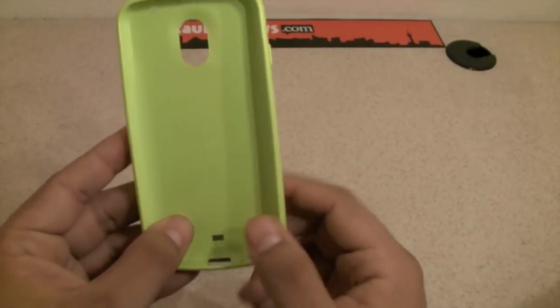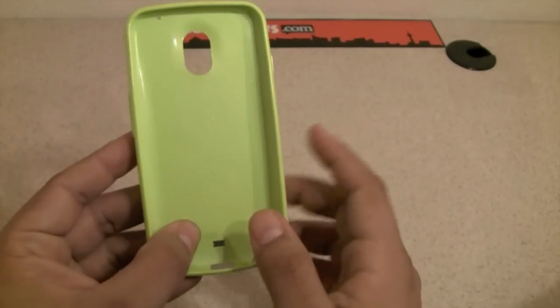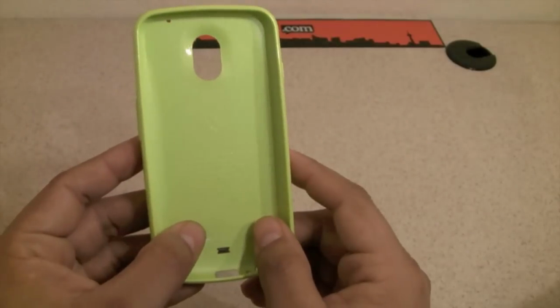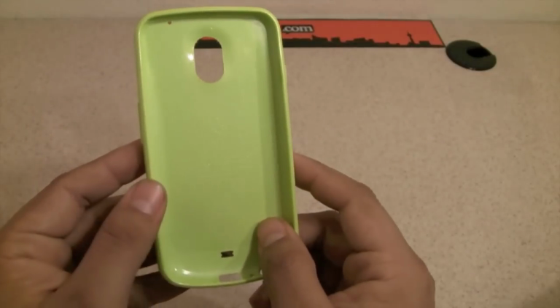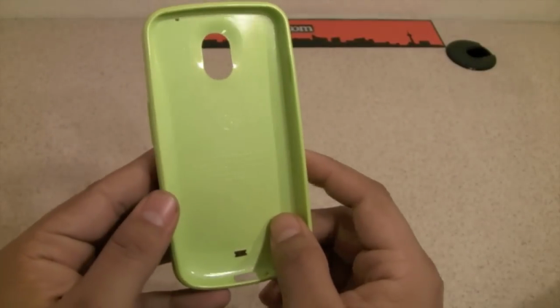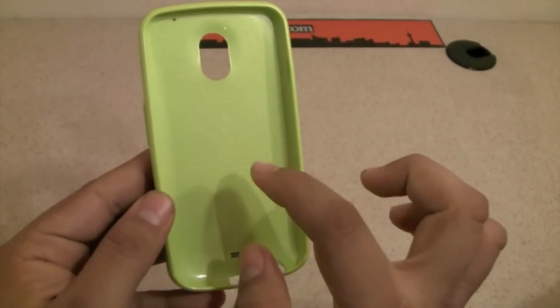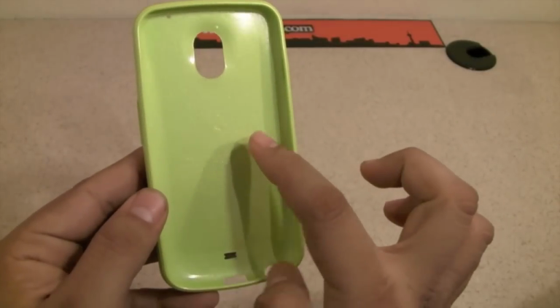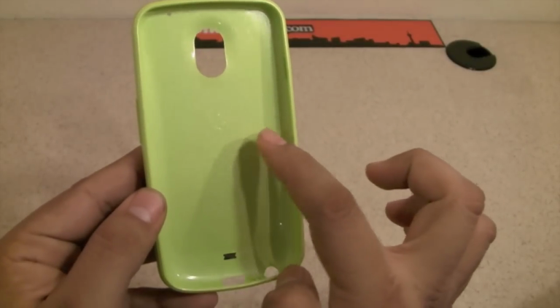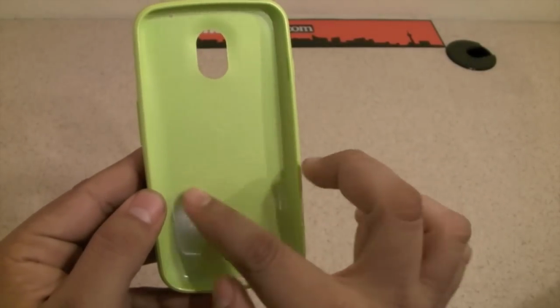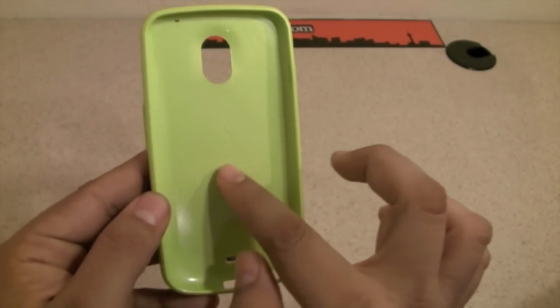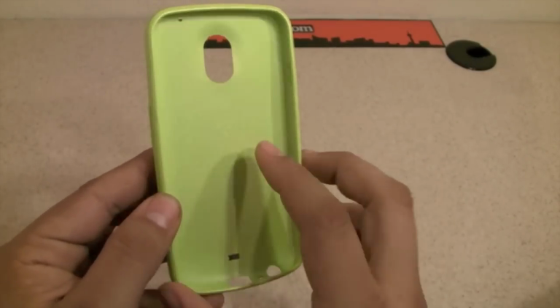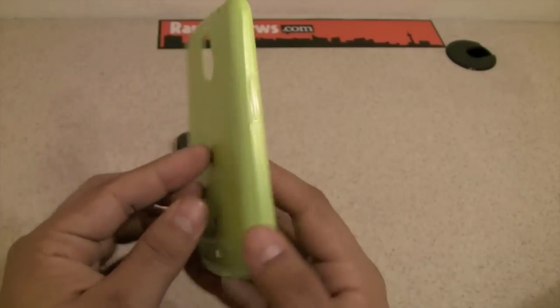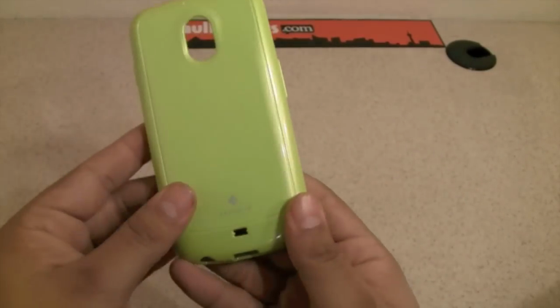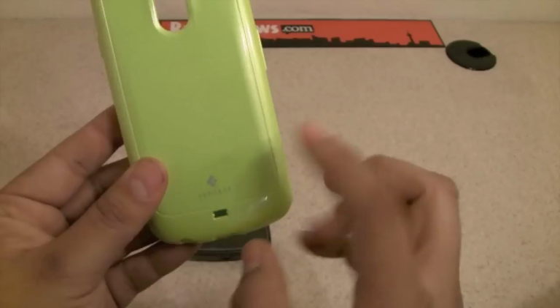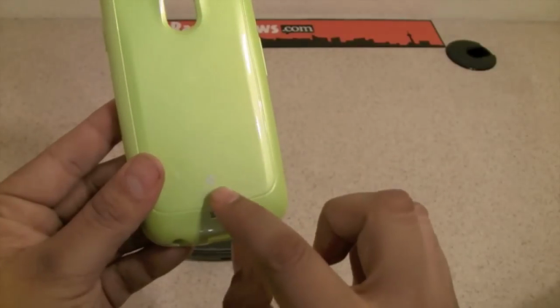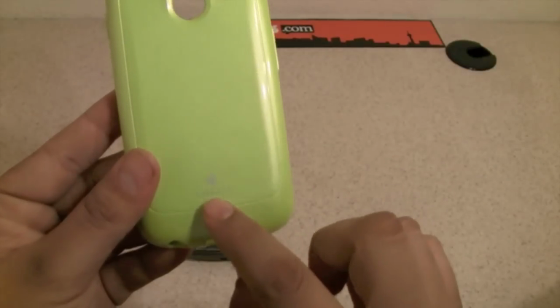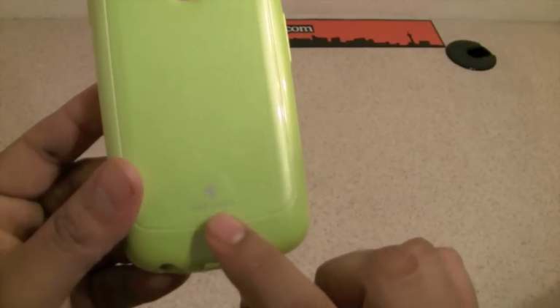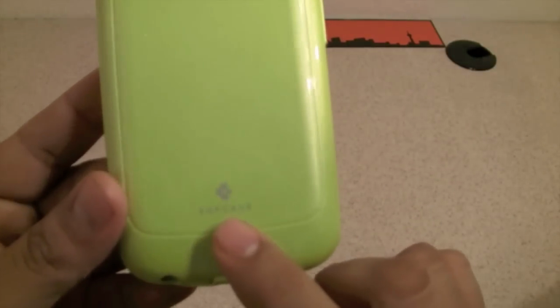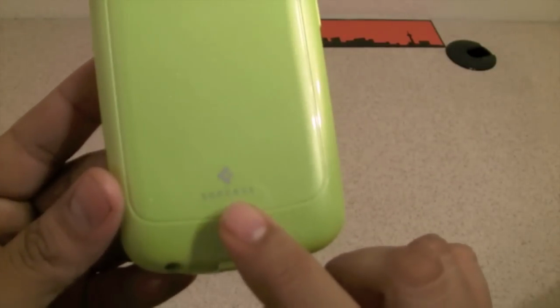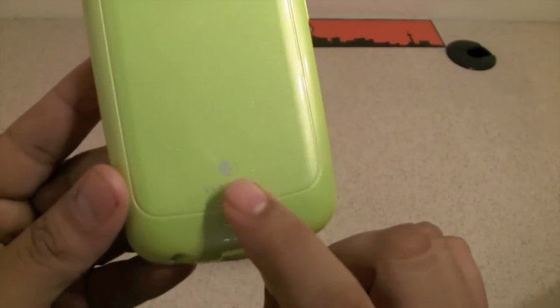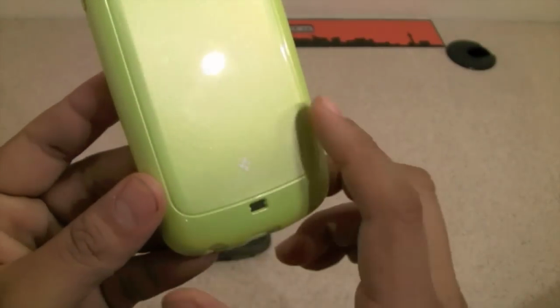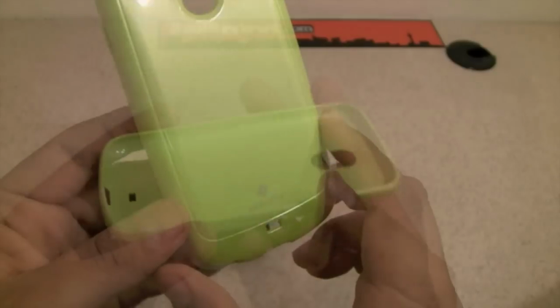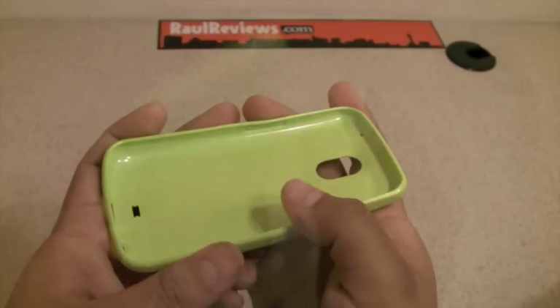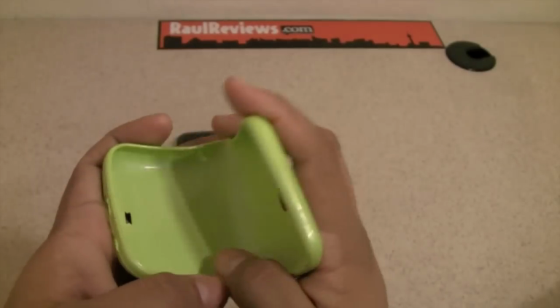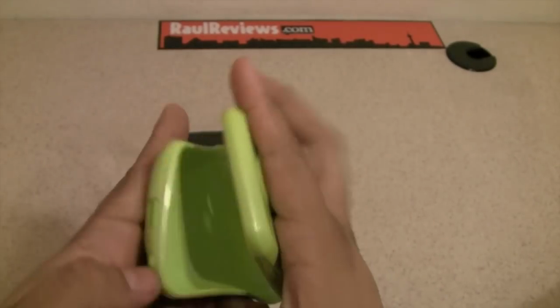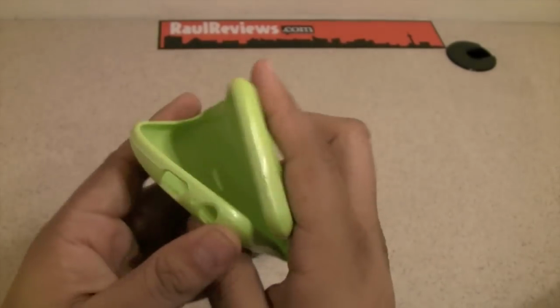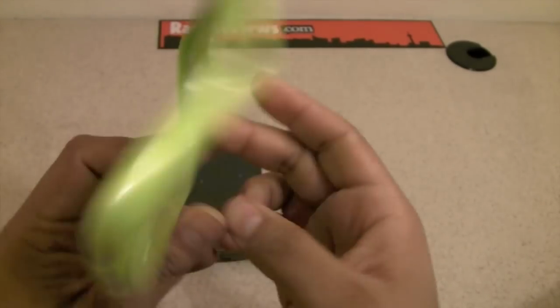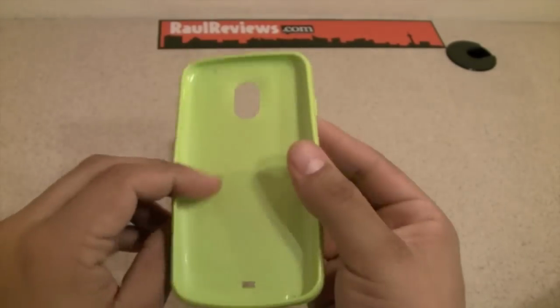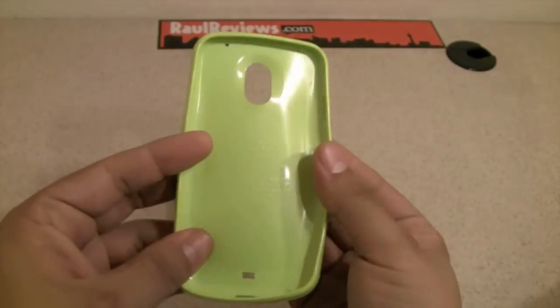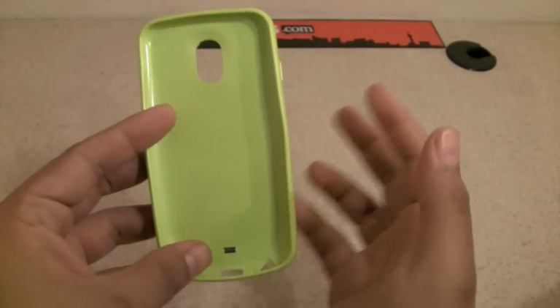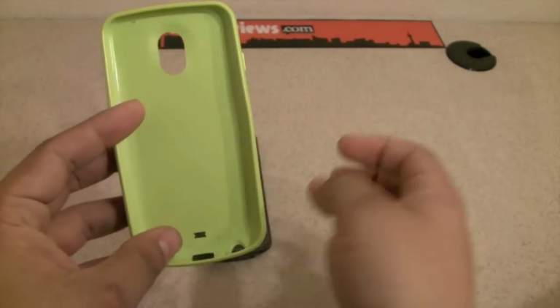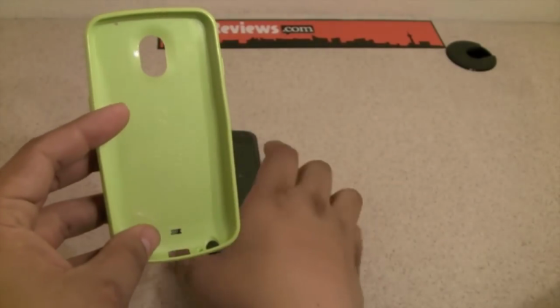Going back into the case, the SGP has inside the SGP logo with the writing on it, and on the back the SGP case logo. This is a full TPU case — very flexible, very nice, and it fits perfectly on the phone.